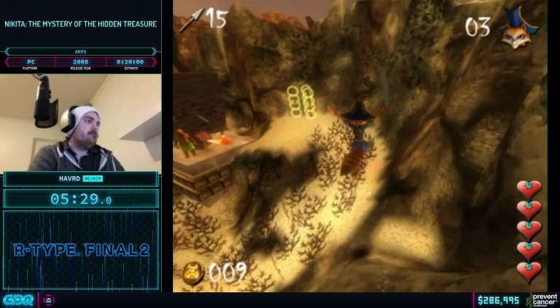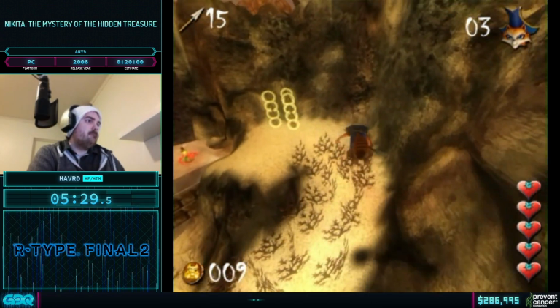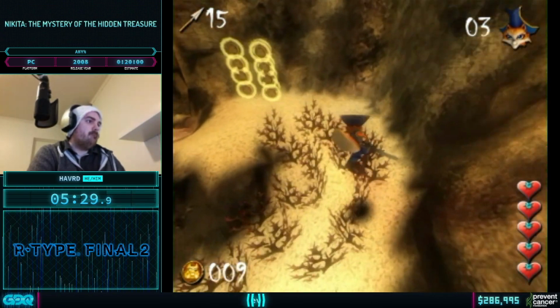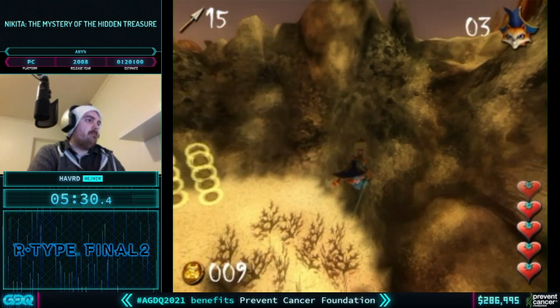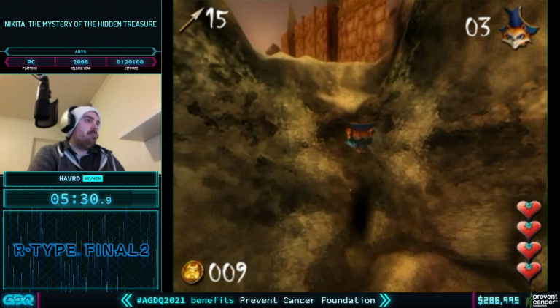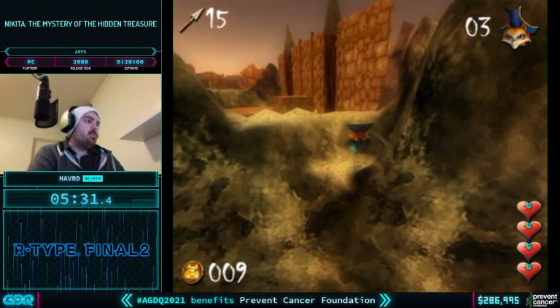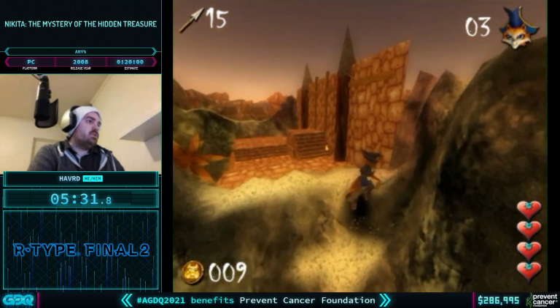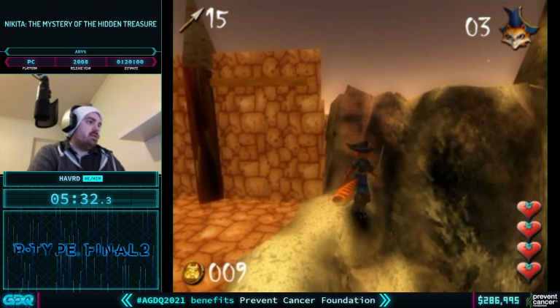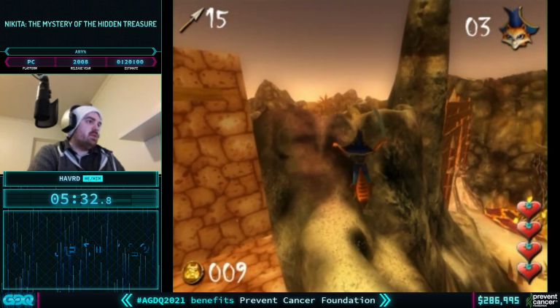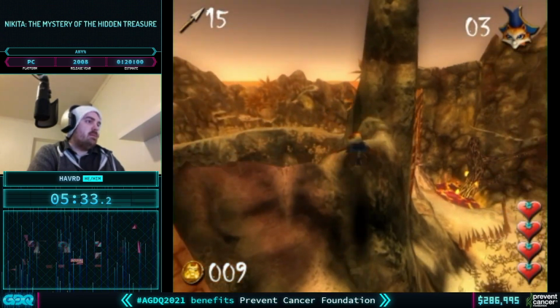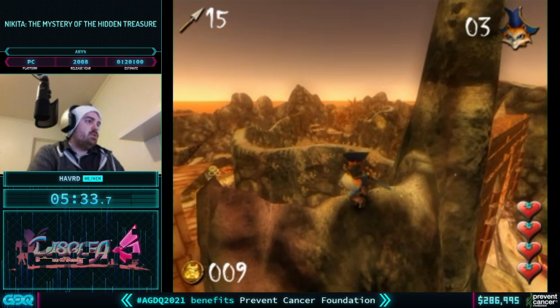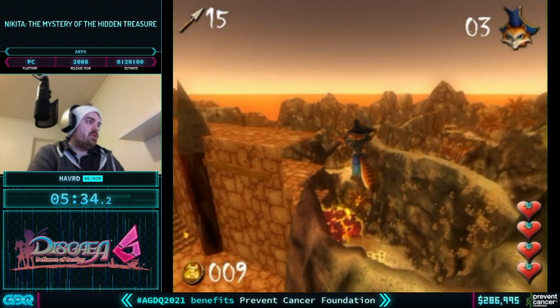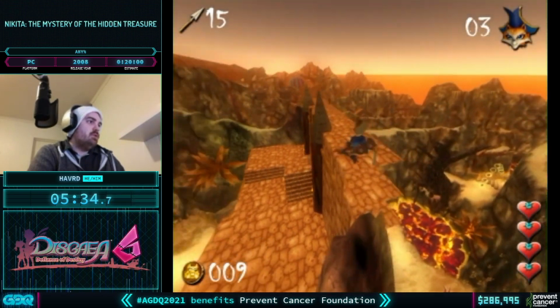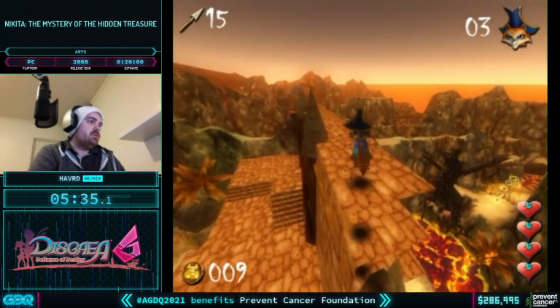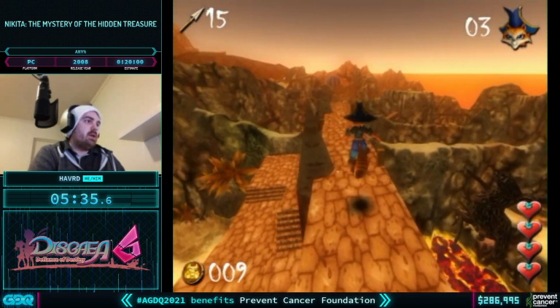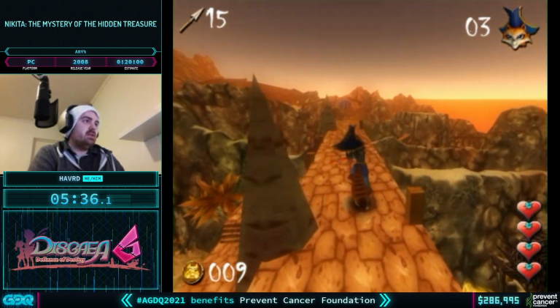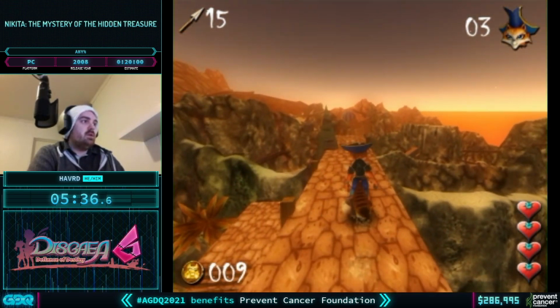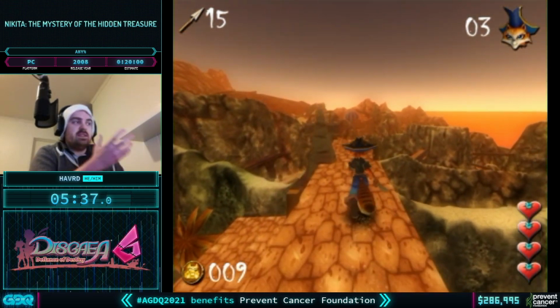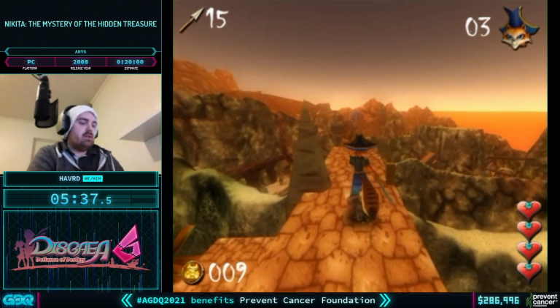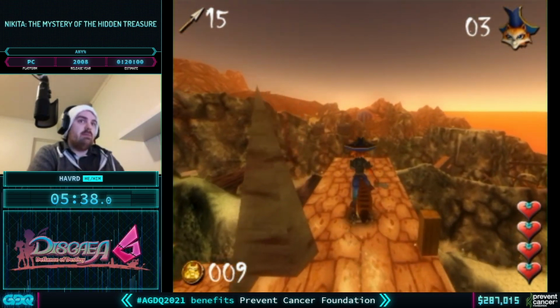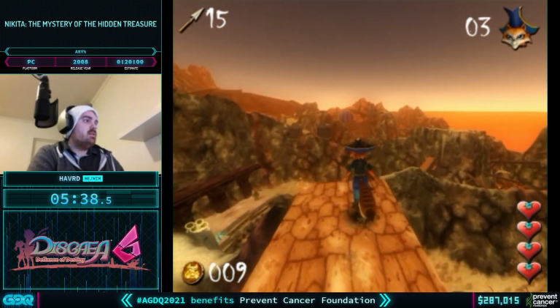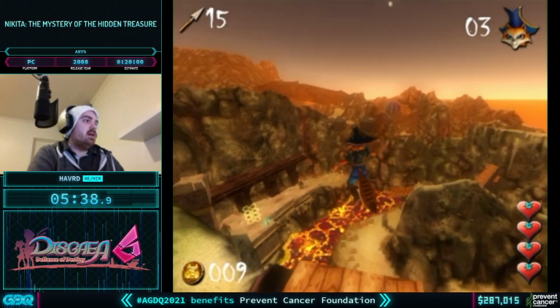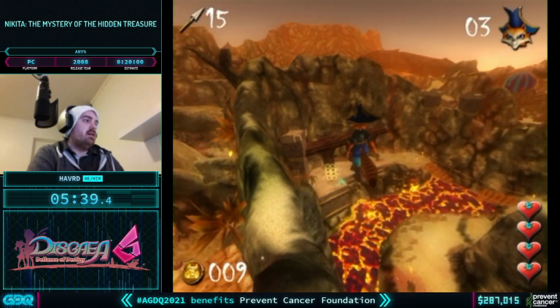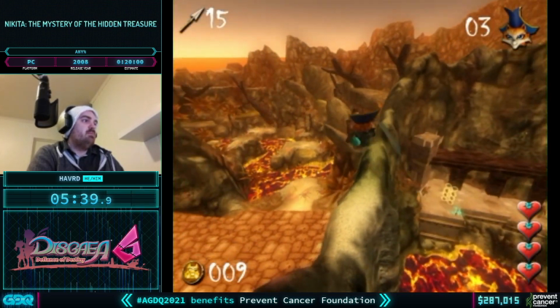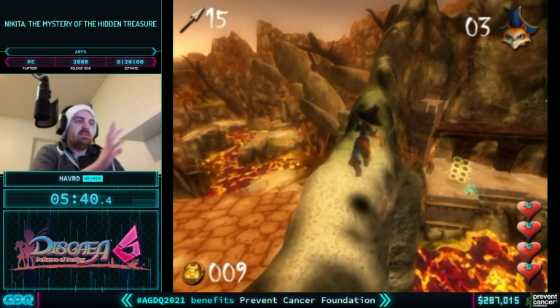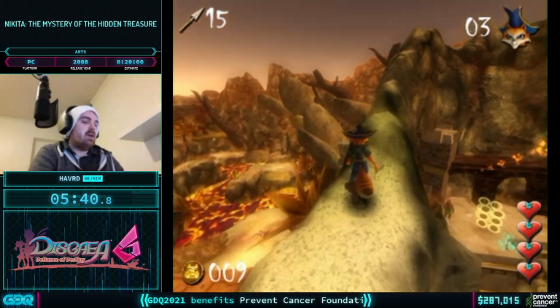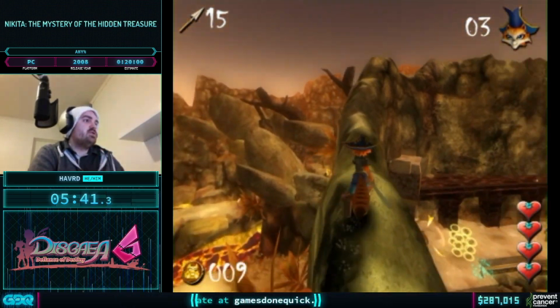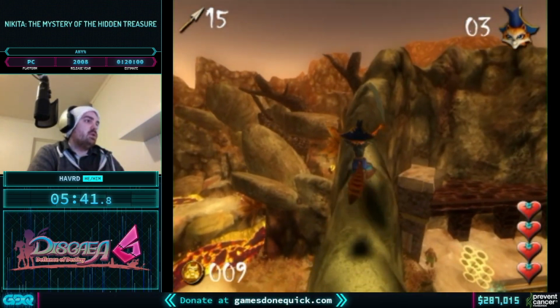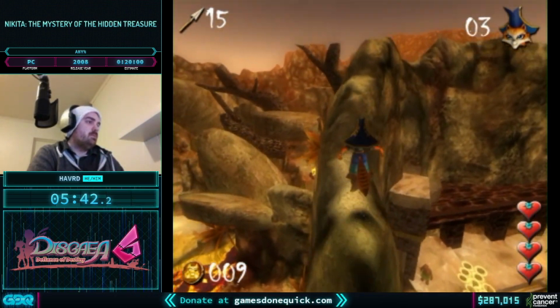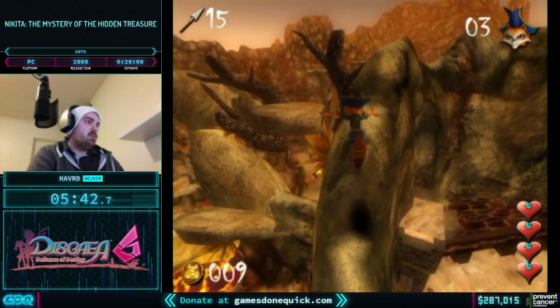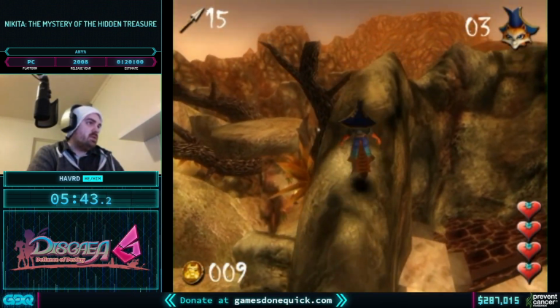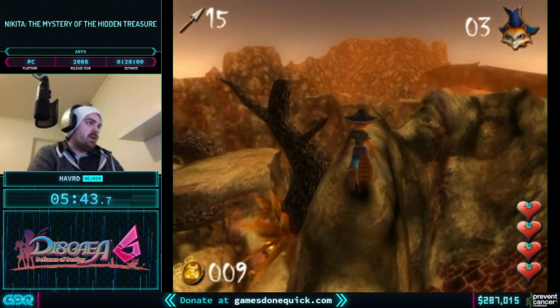We're just doing a damage boost from a bush to go out of bounds again. As you can see, the other levels are really big and have a bunch of snaking paths you're supposed to go through, but we just don't have to do them.